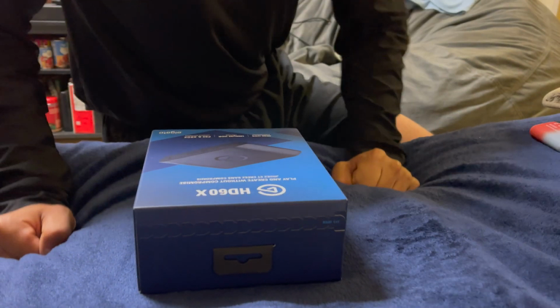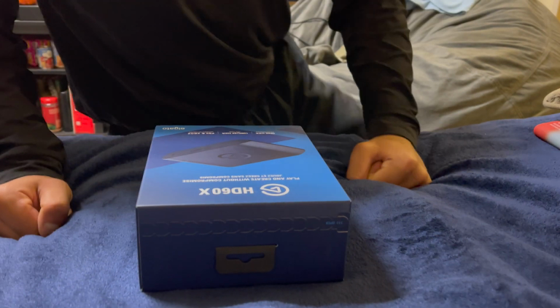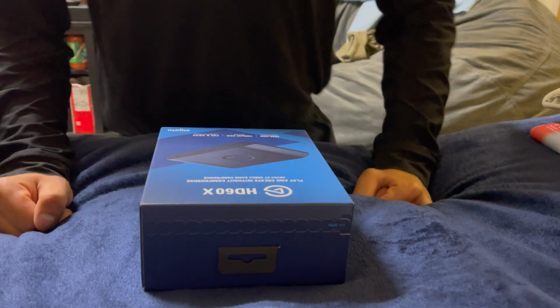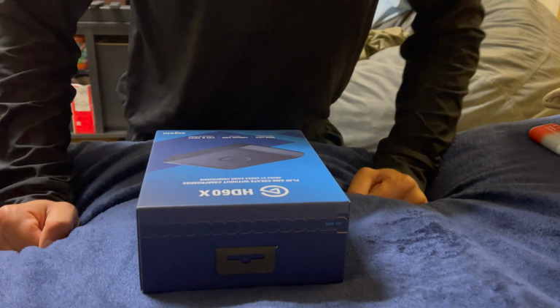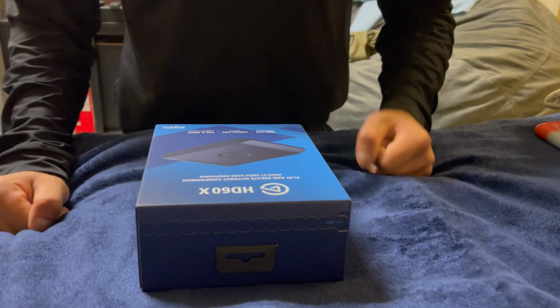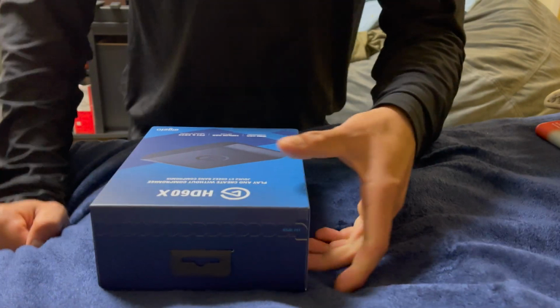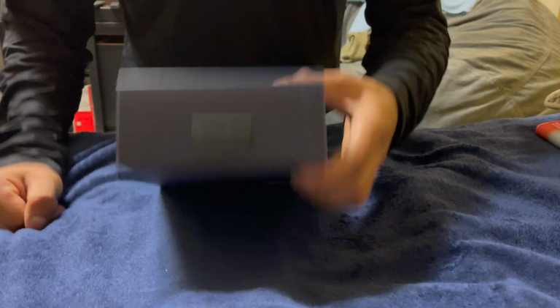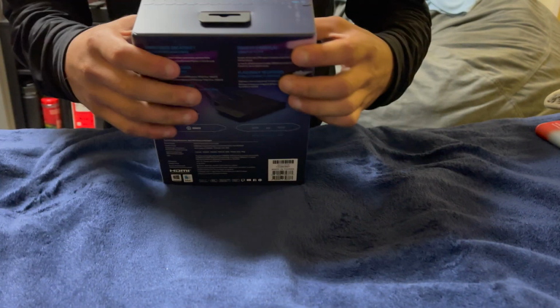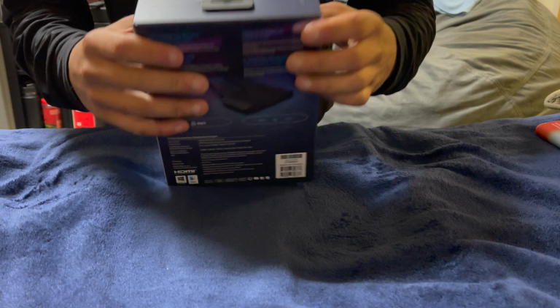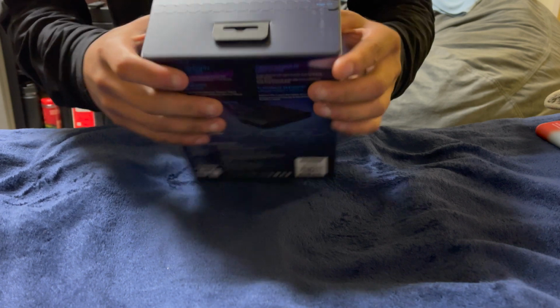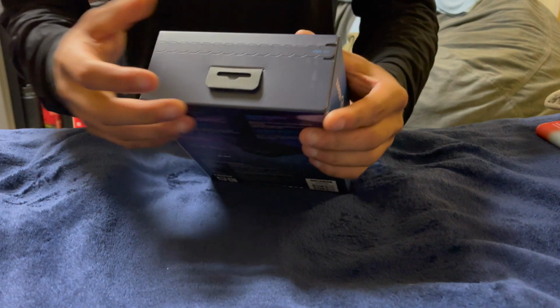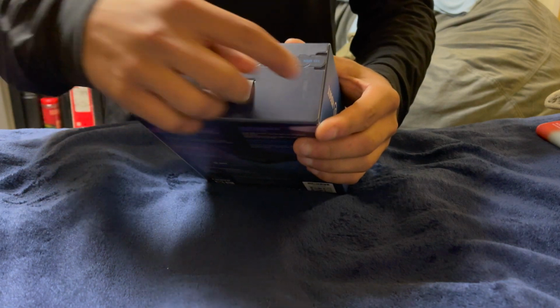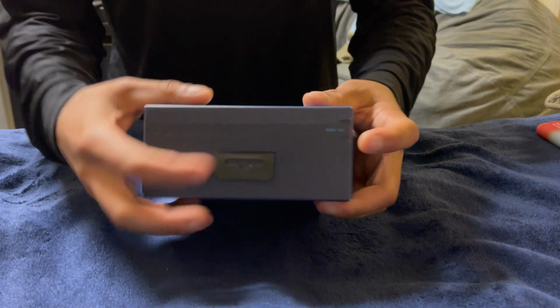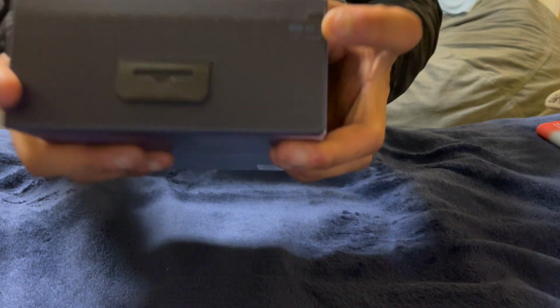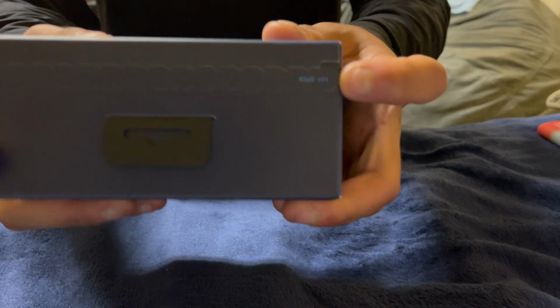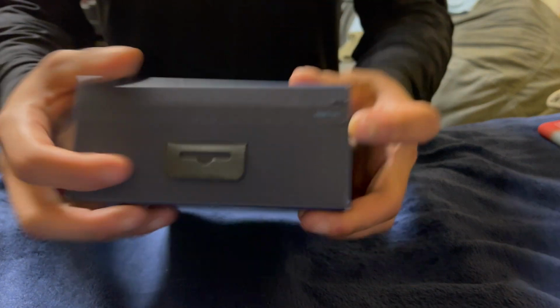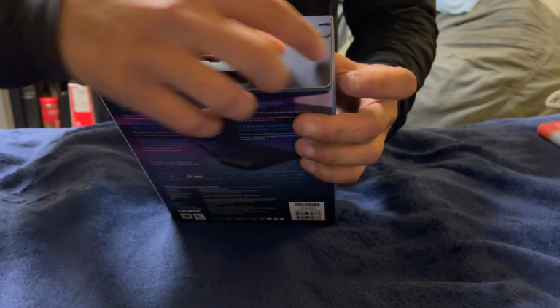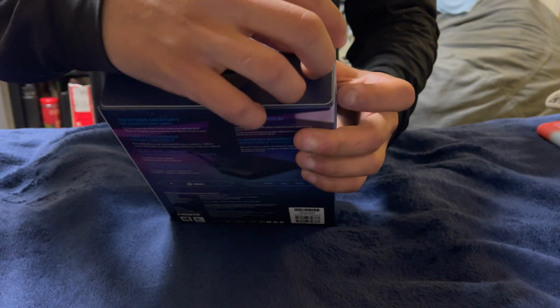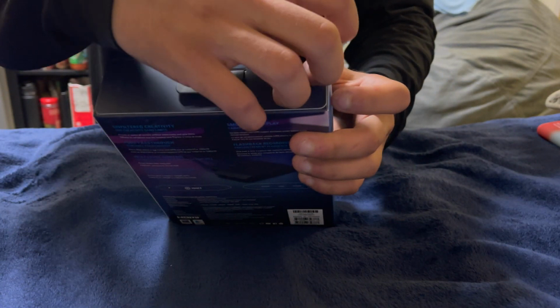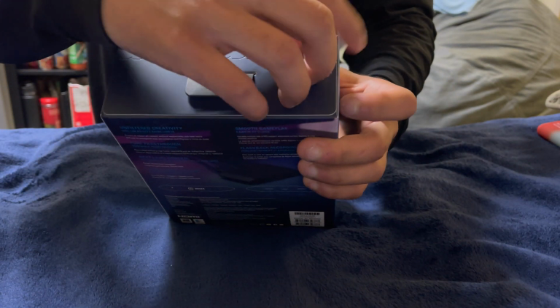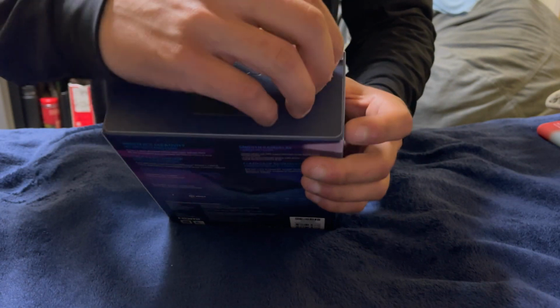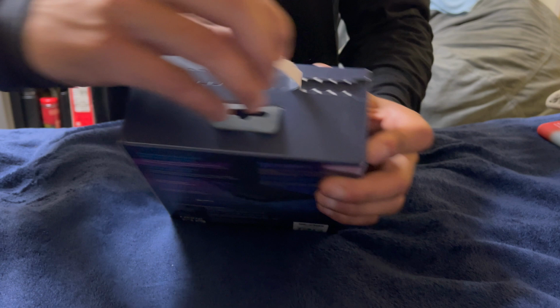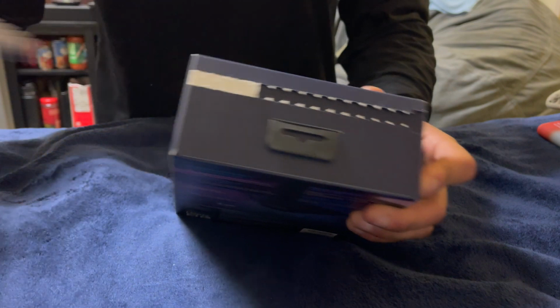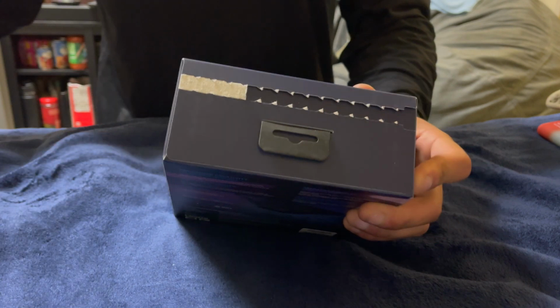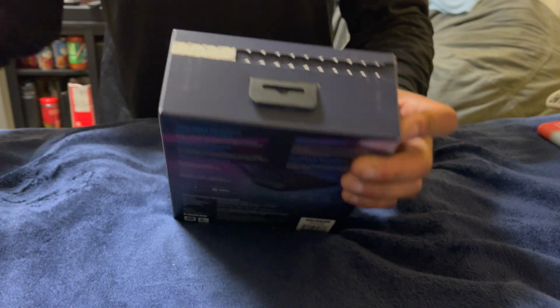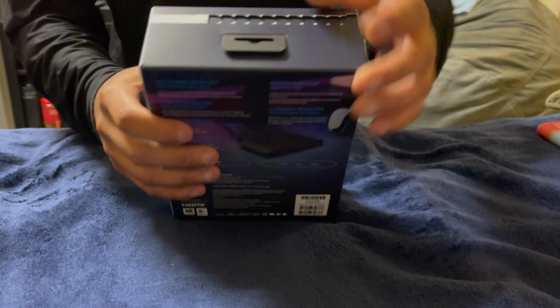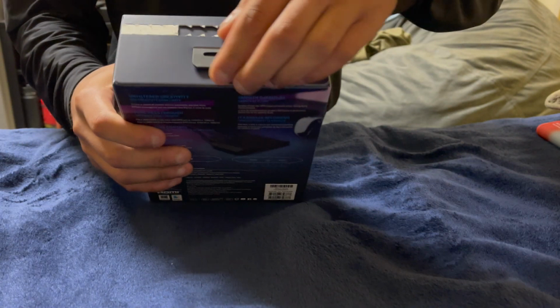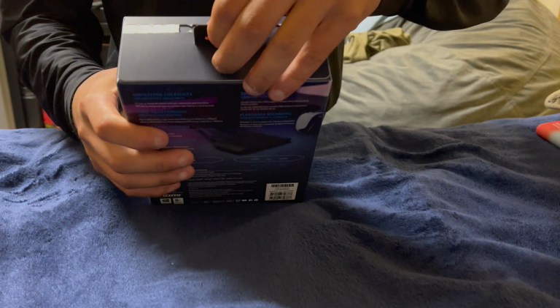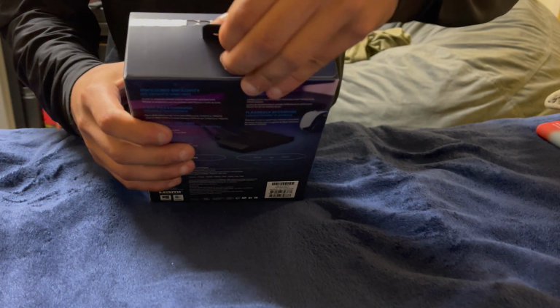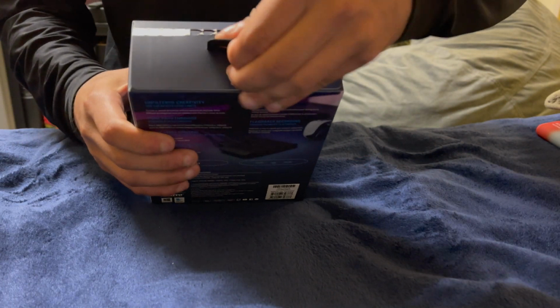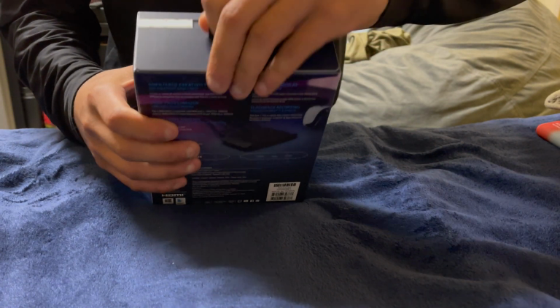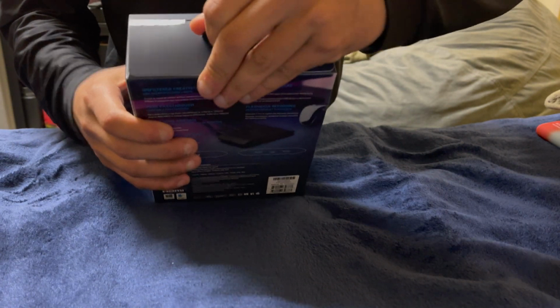Hopefully you guys can see well — if not, I'm sorry. There's a little tab here that says 'open,' so I'm just going to pull it. Just like that, I'll pull this out.